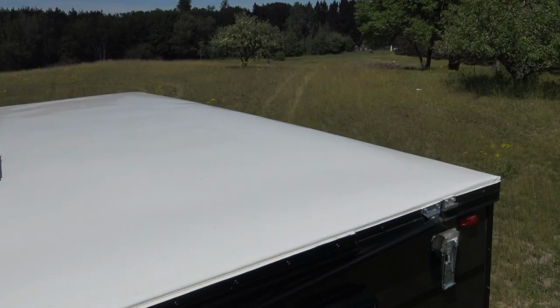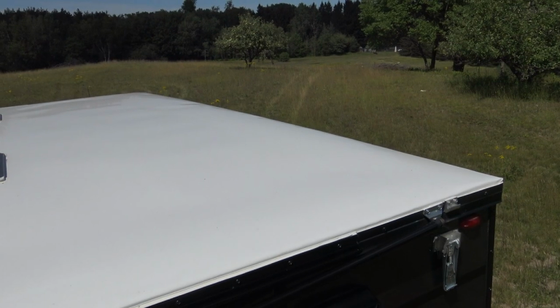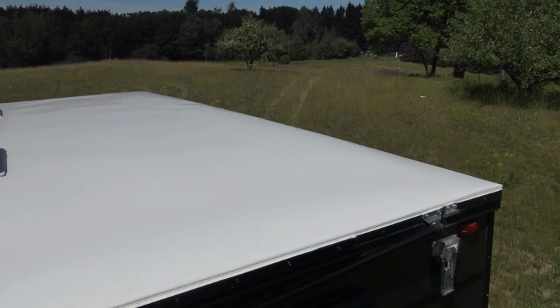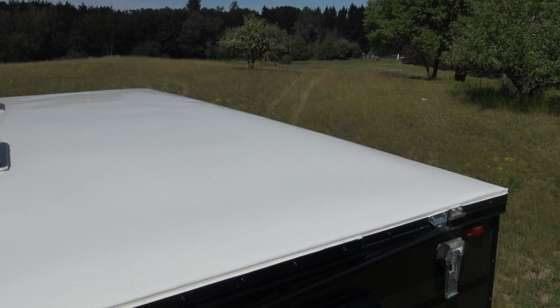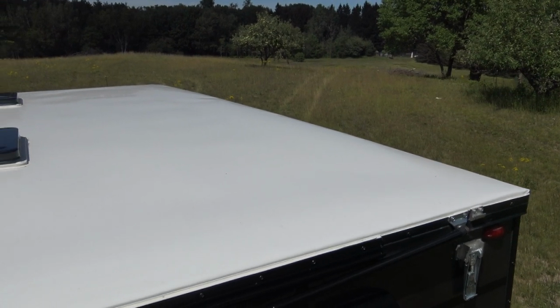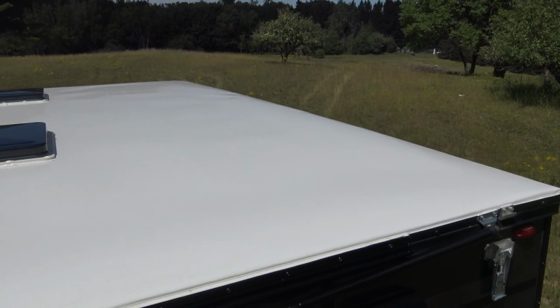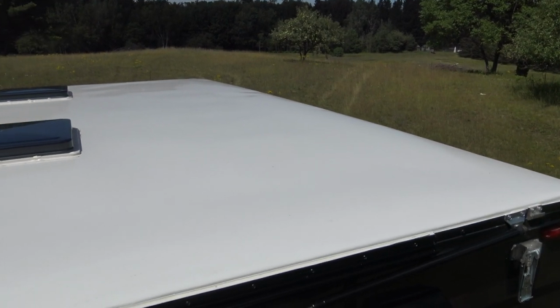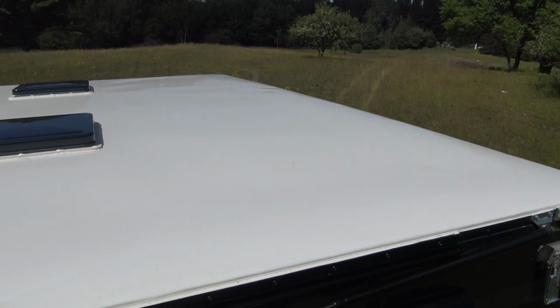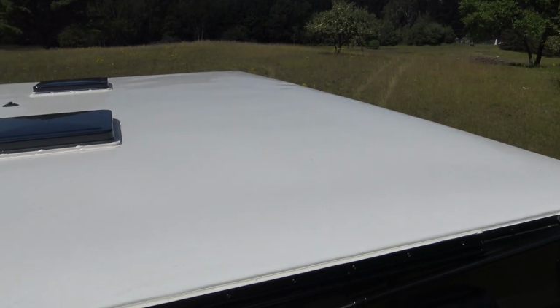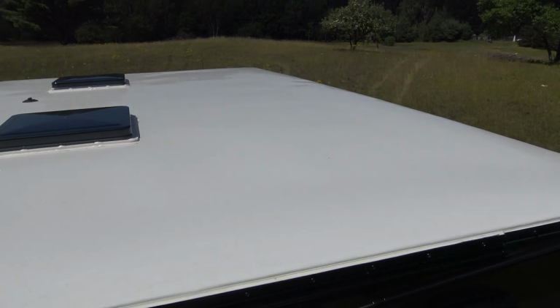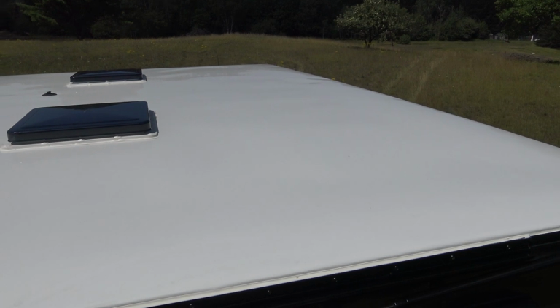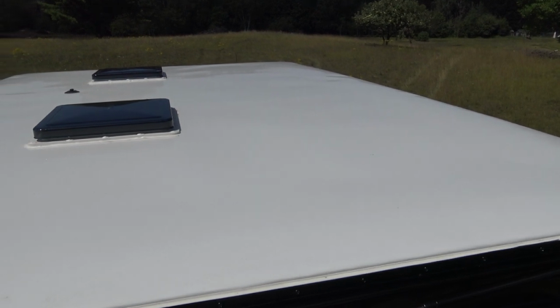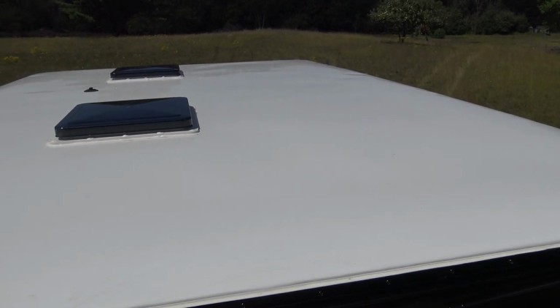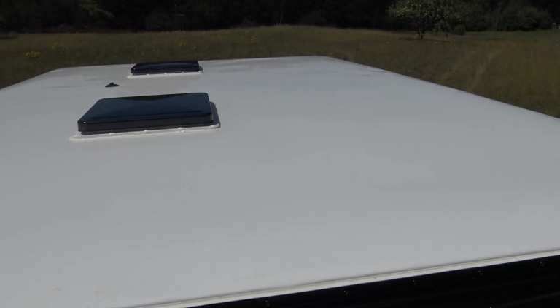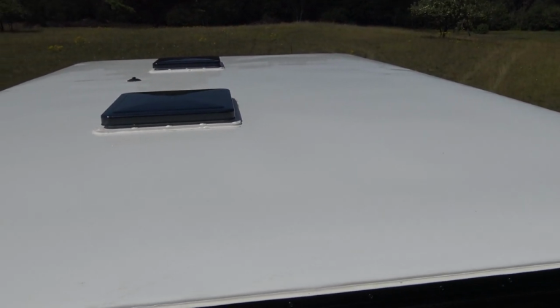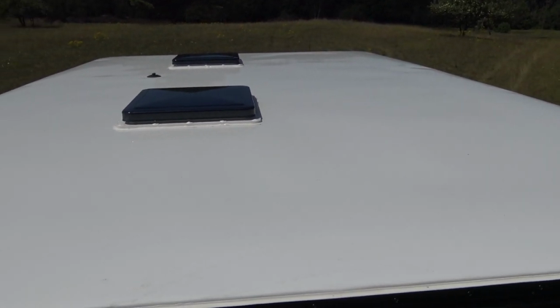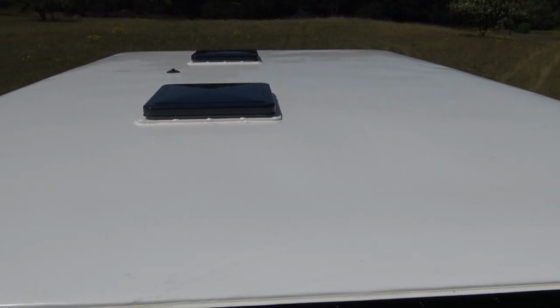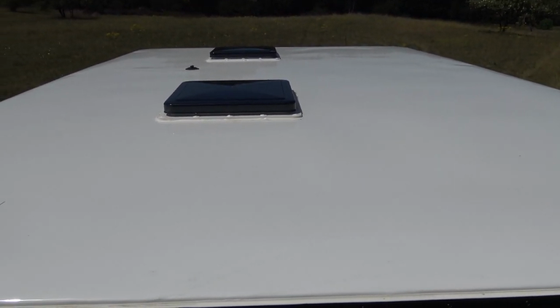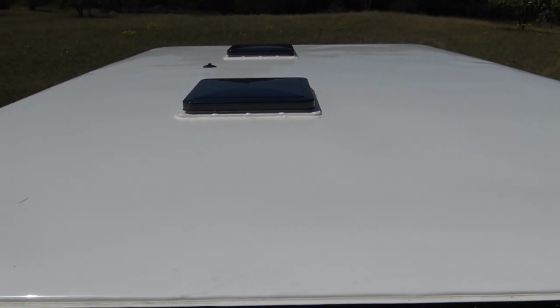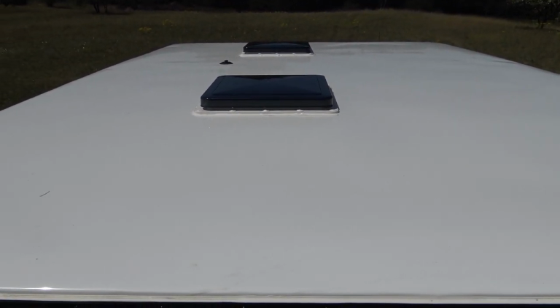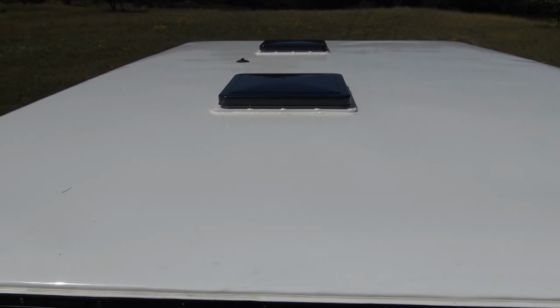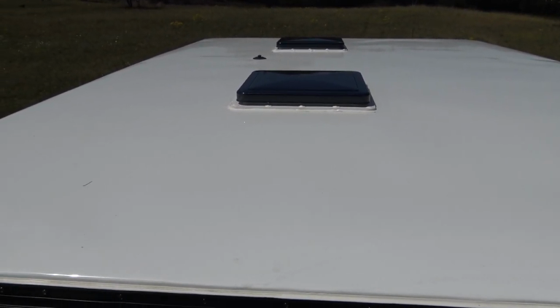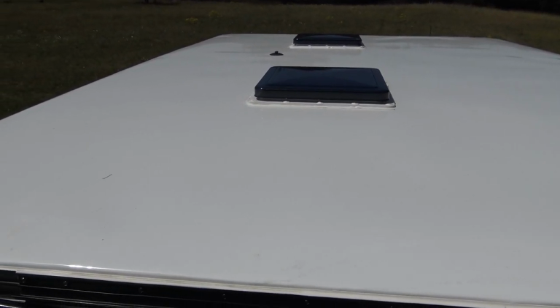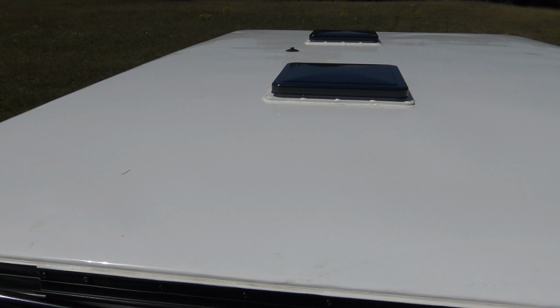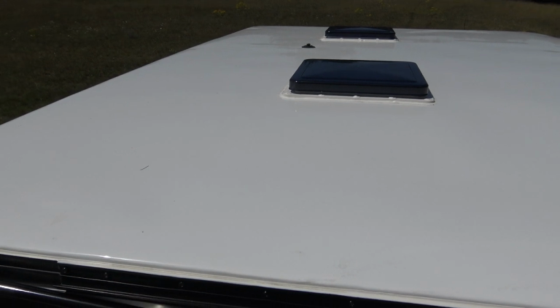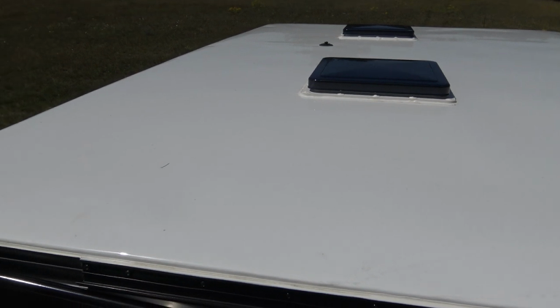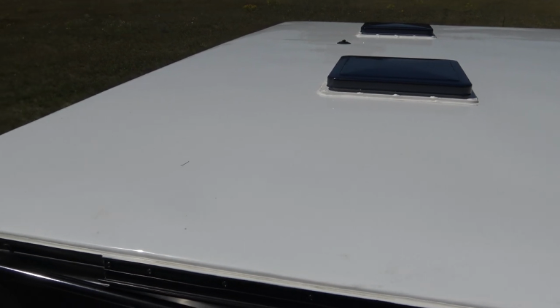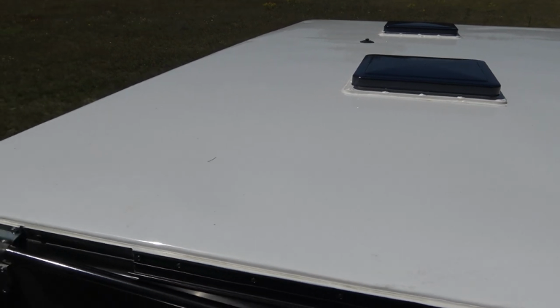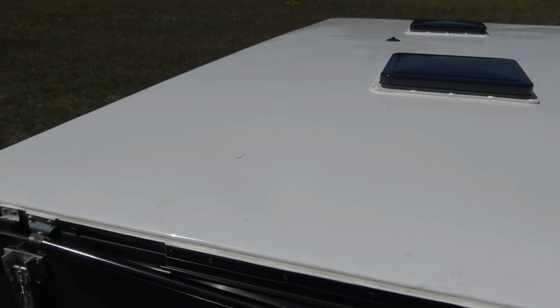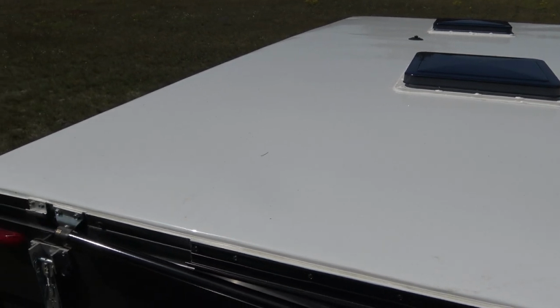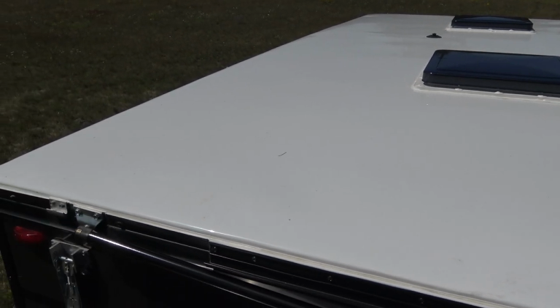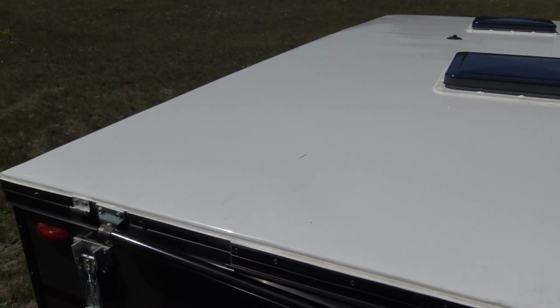My 2020 four-wheel camper has a one-piece aluminum roof that is held in place with an industrial strength double-sided tape made by 3M. The aluminum skin is smooth to the touch and should be very easy to clean.